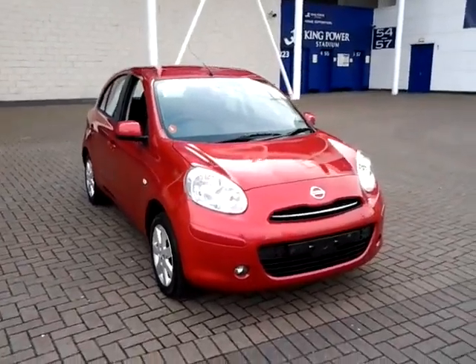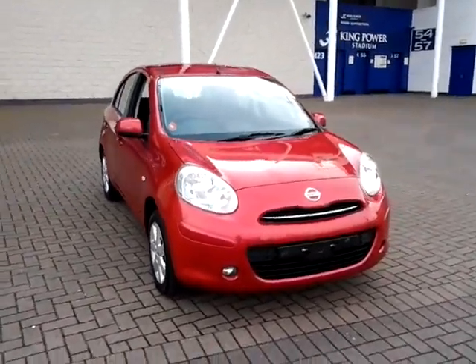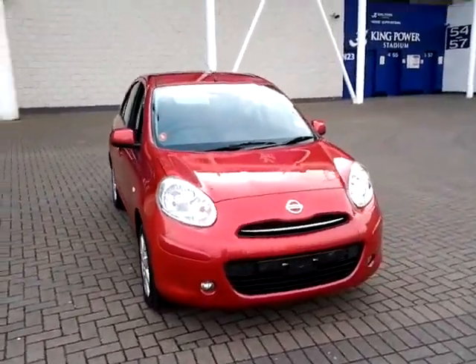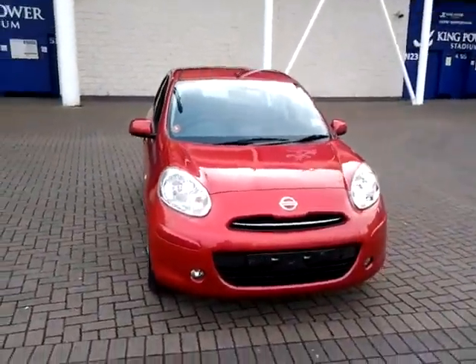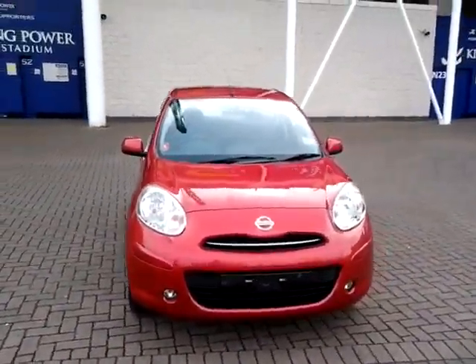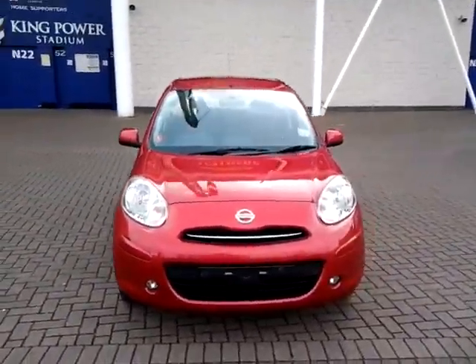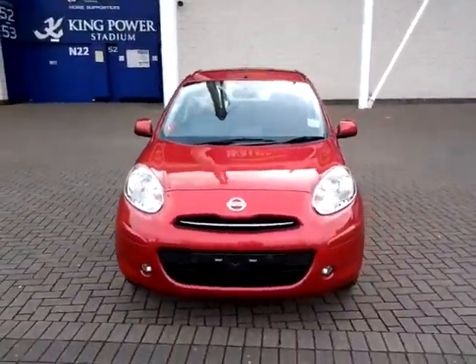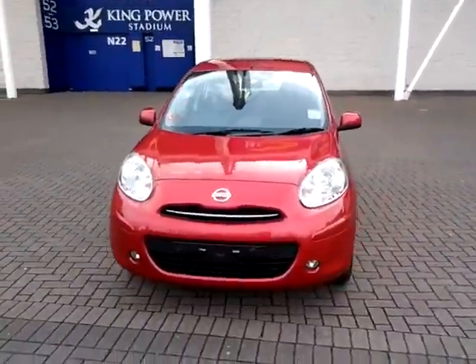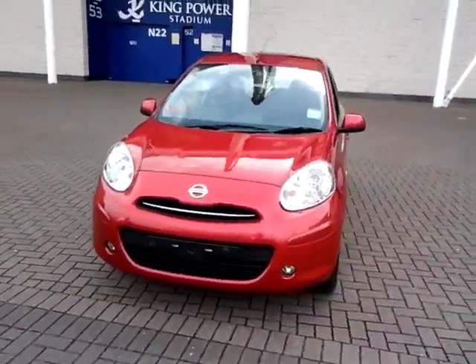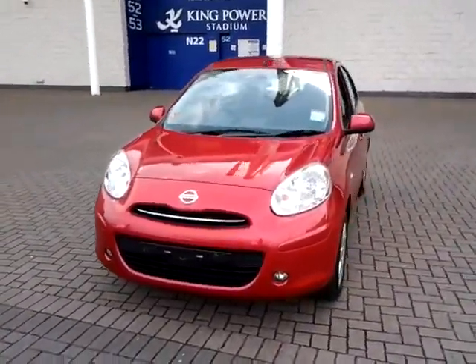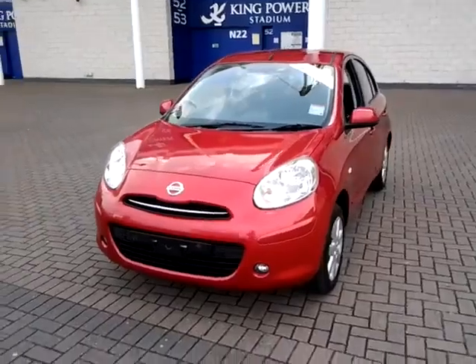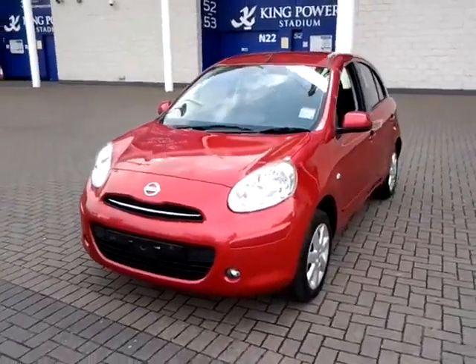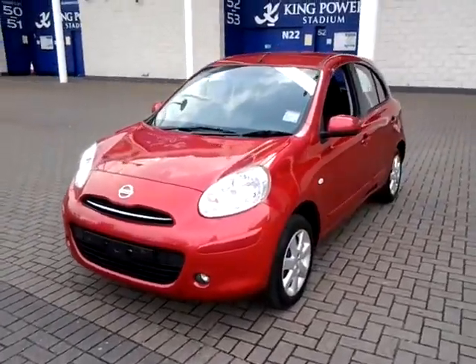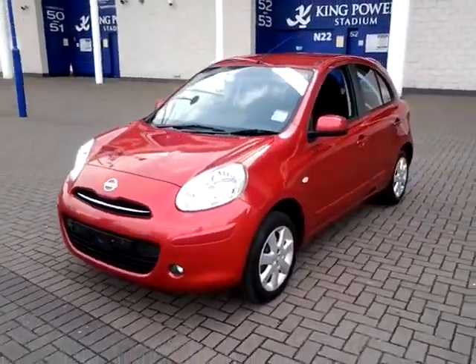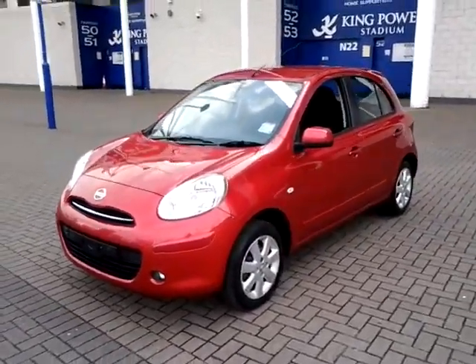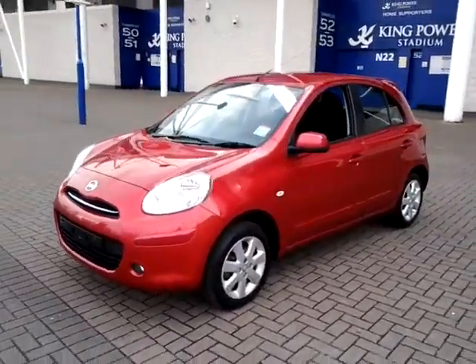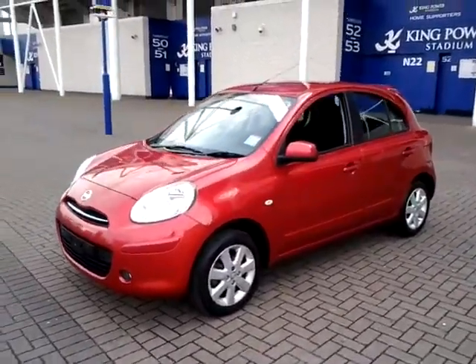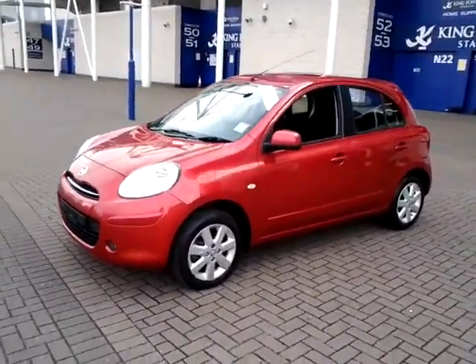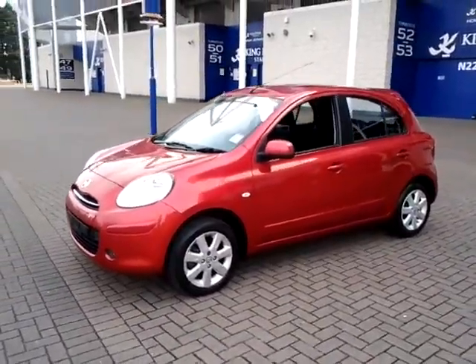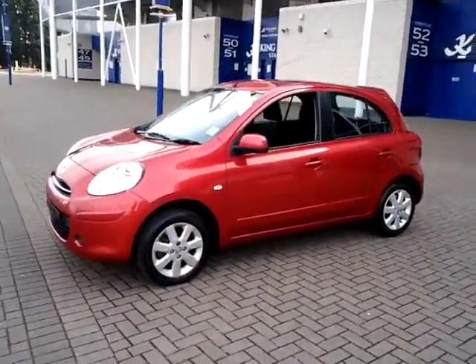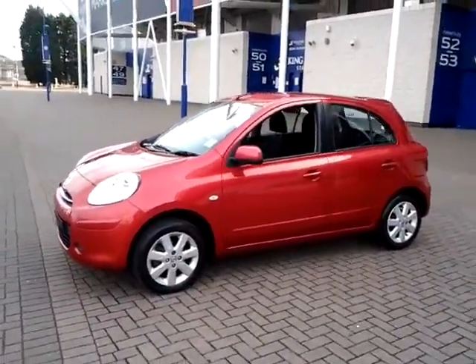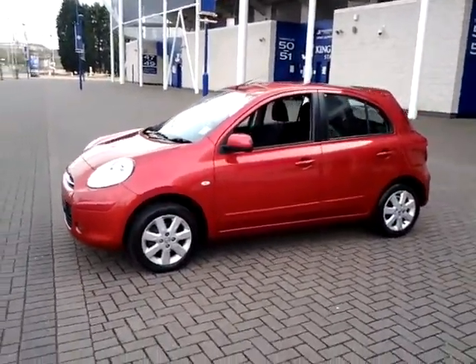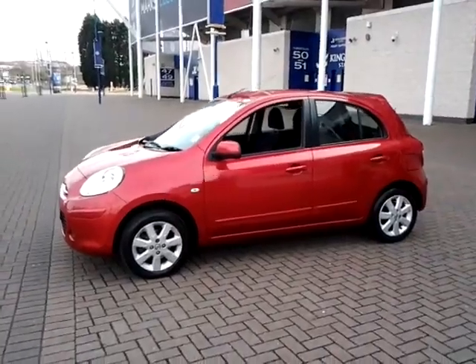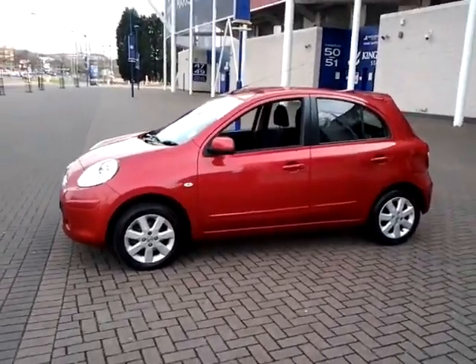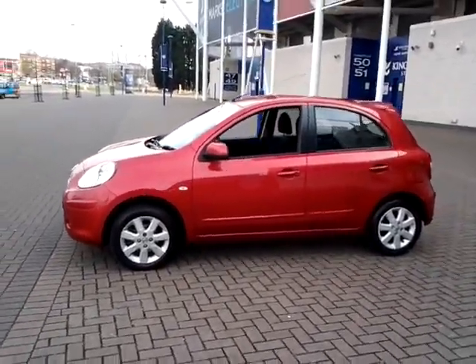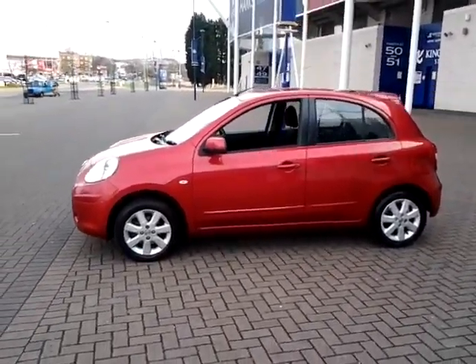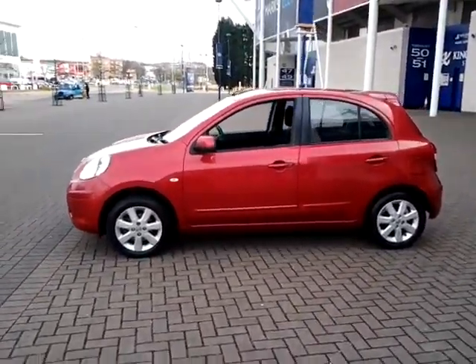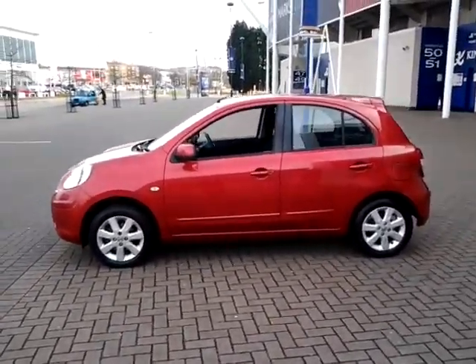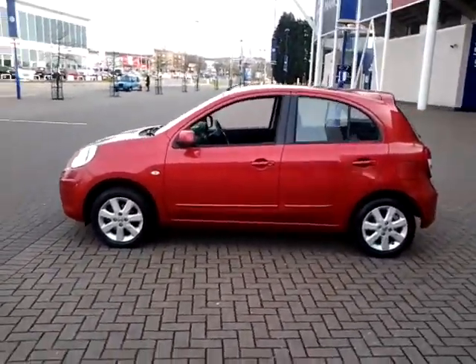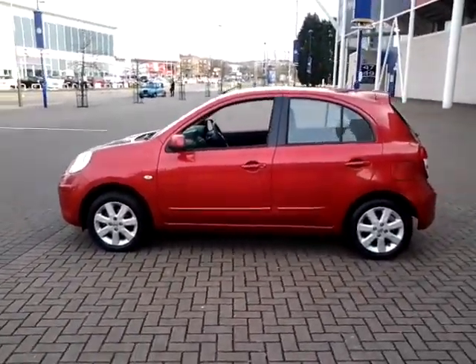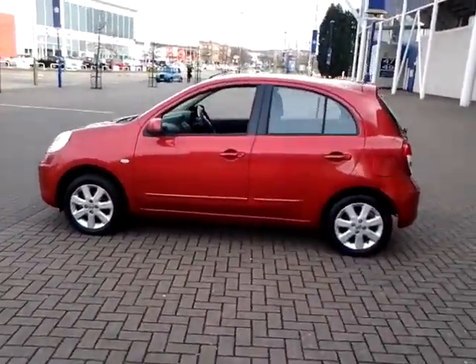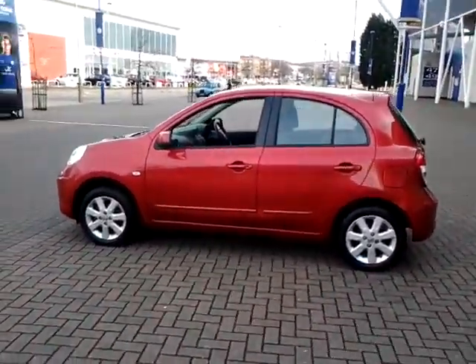Welcome to Sturgis of Leicester. Today we're looking at this 2011 11-plate Nissan Micra. This is a 1.2 Acenta. This has covered just 14,500 miles with full service history.